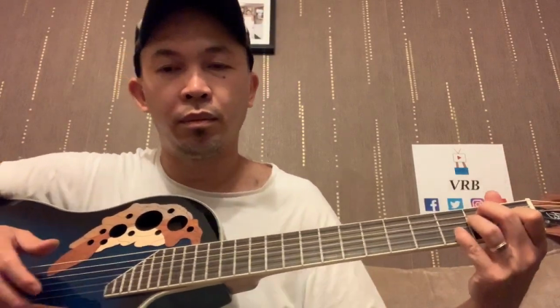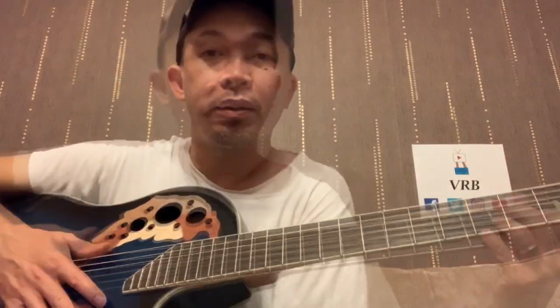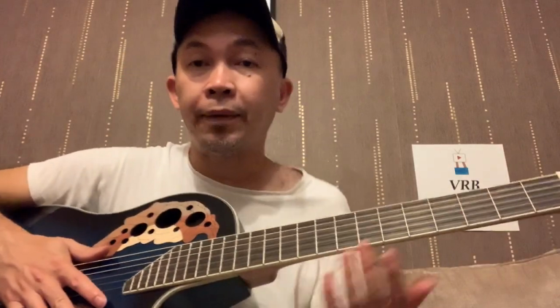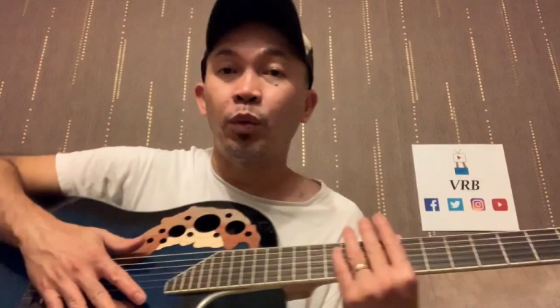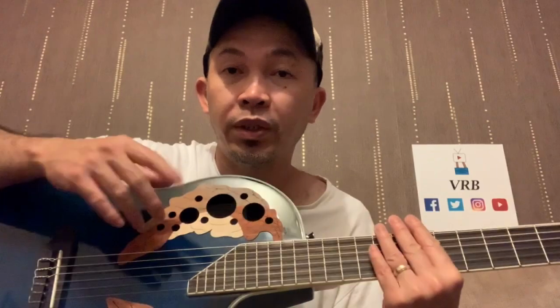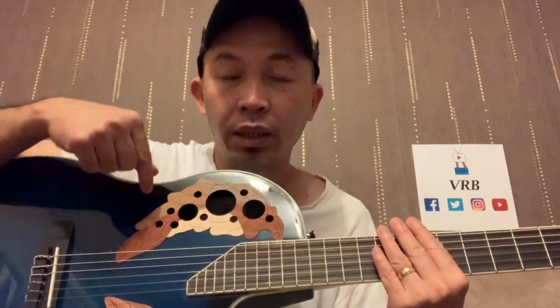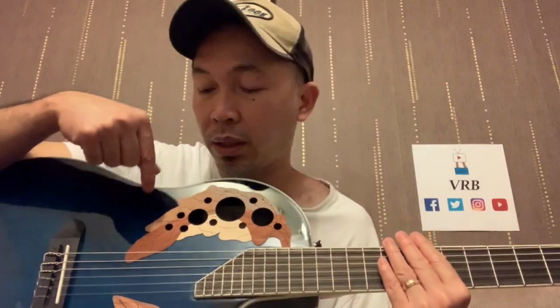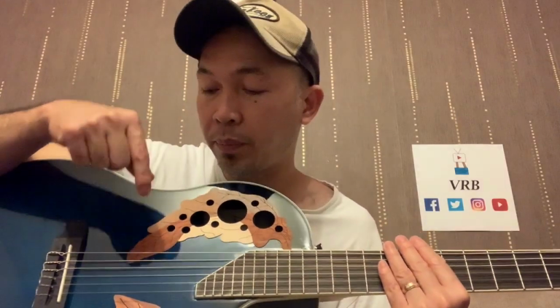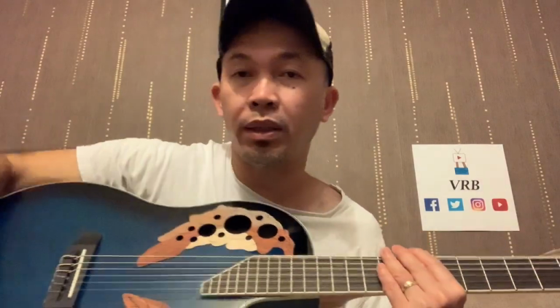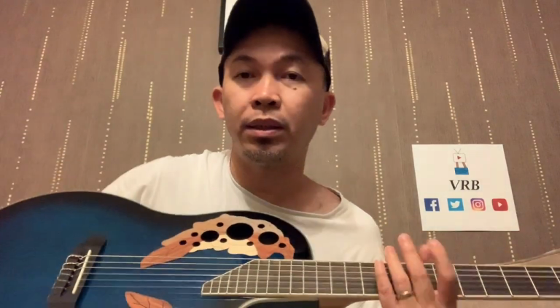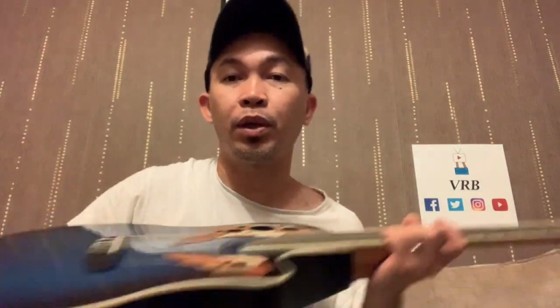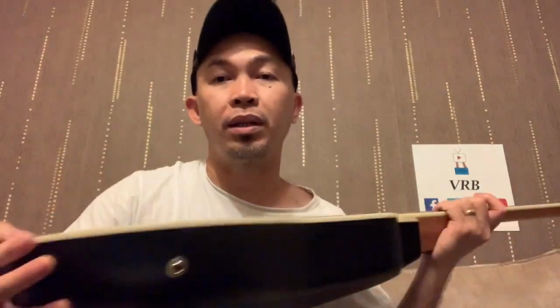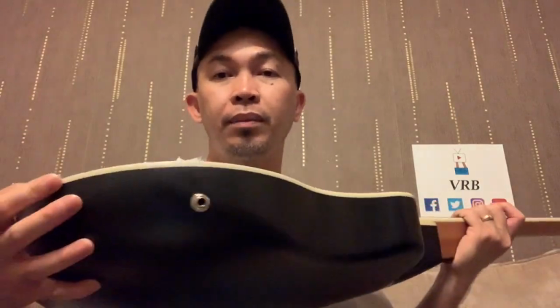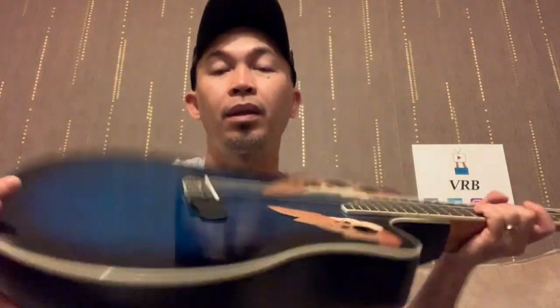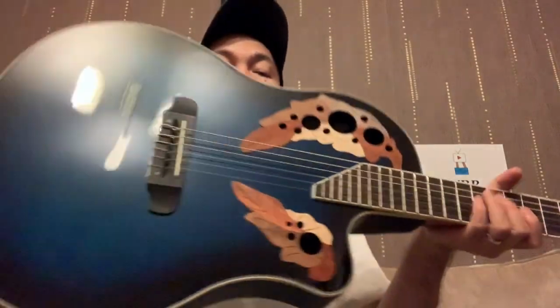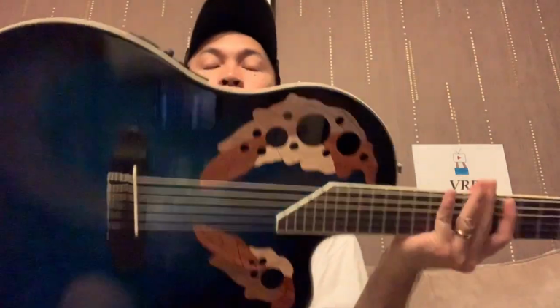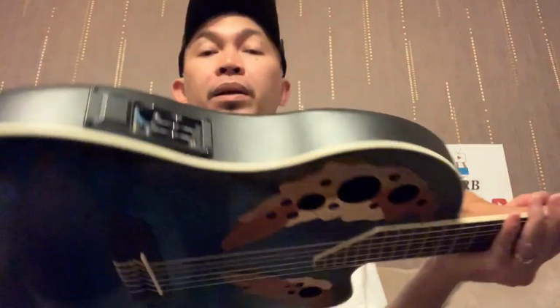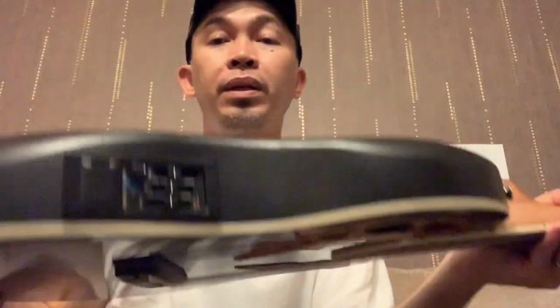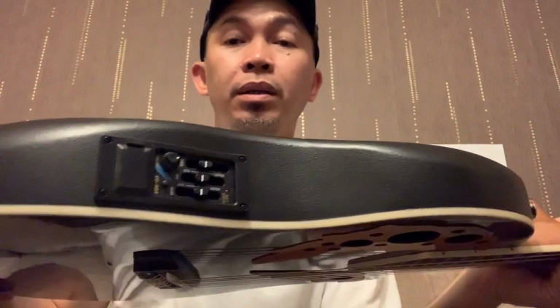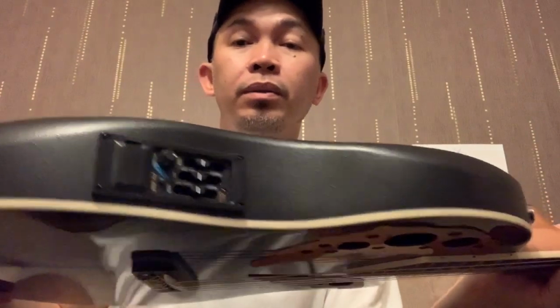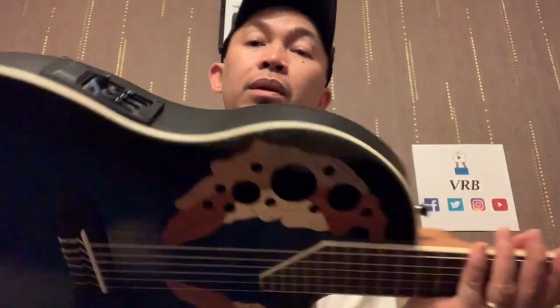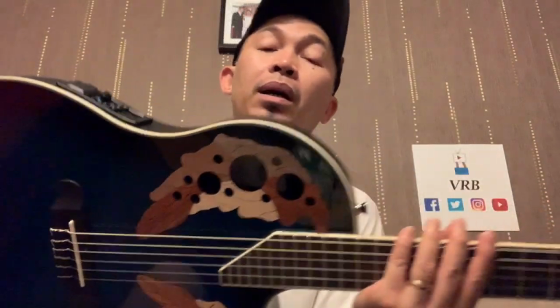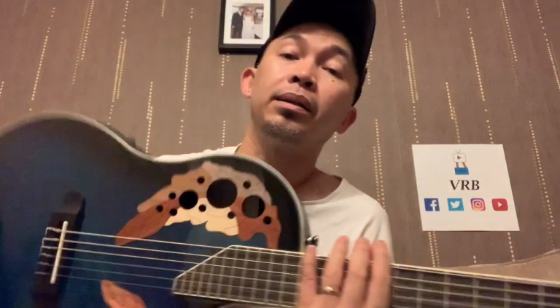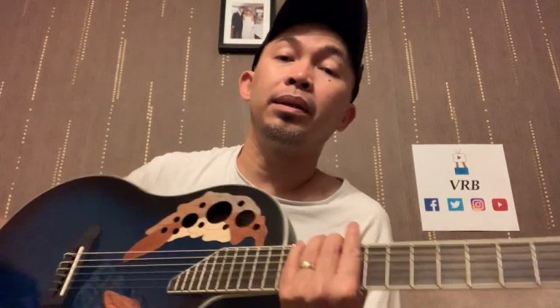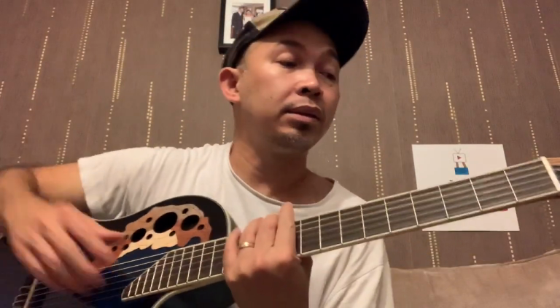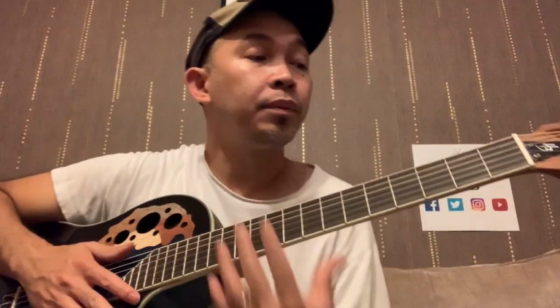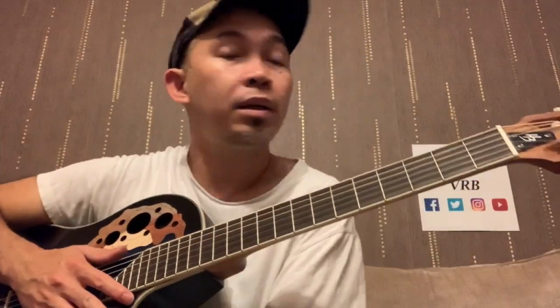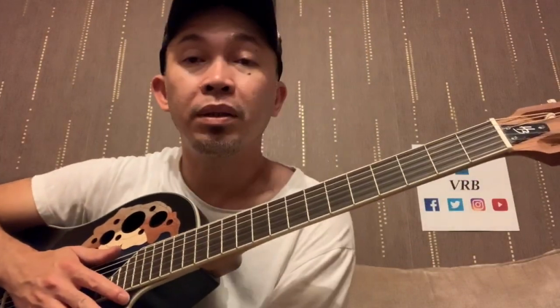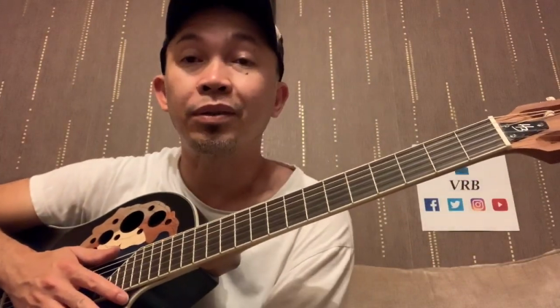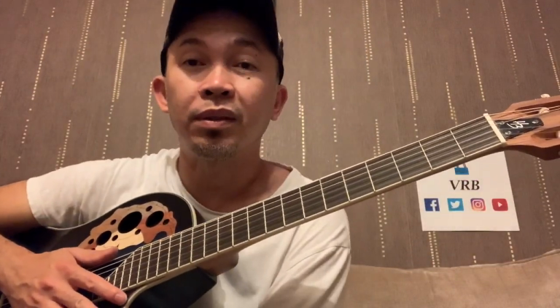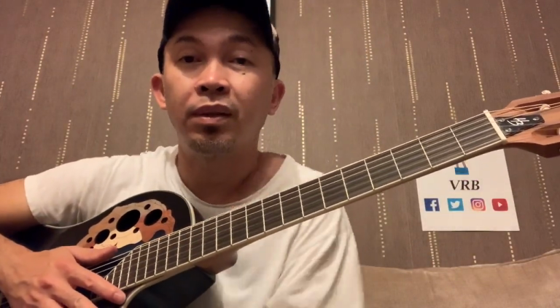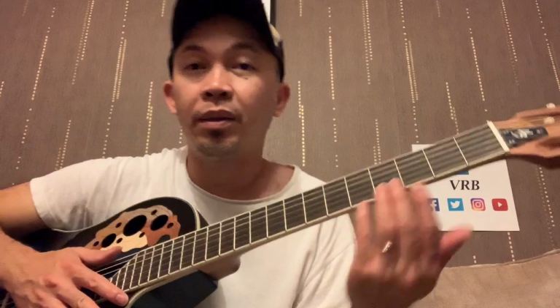So yeah, we'll try putting this, plugging it in, play around with the EQ, and let's hear how it sounds. See you in a bit.